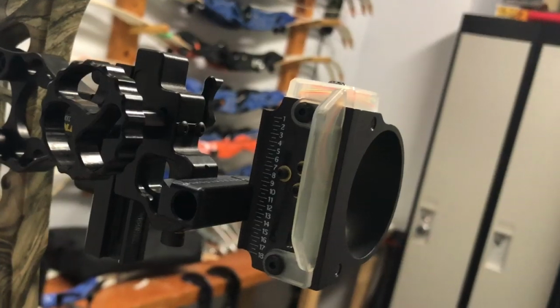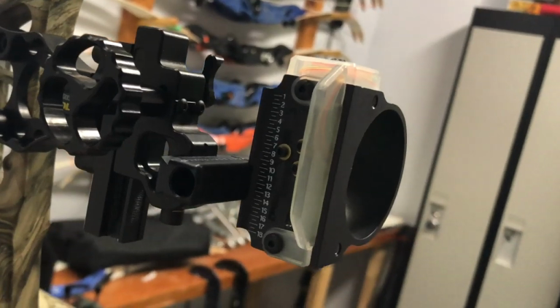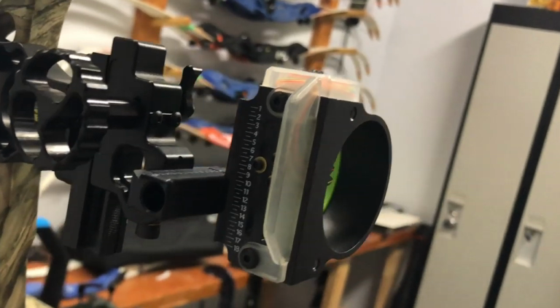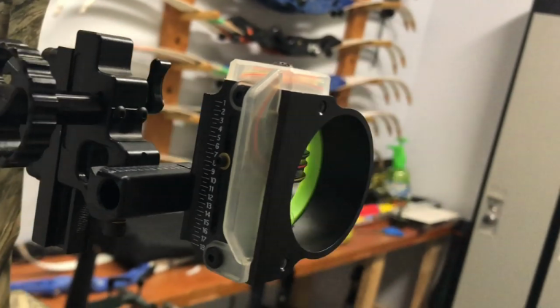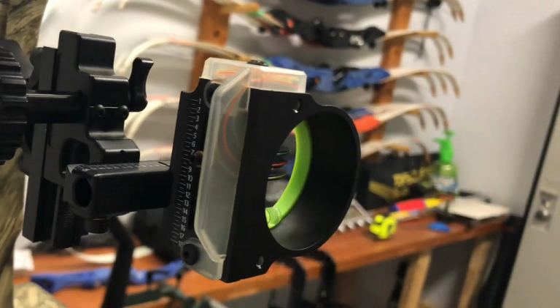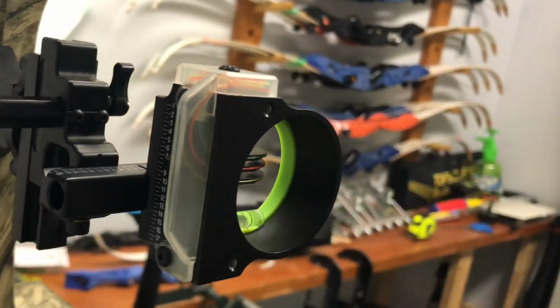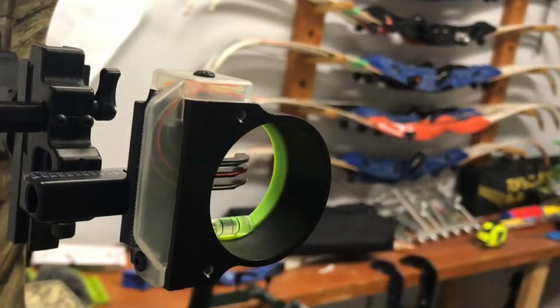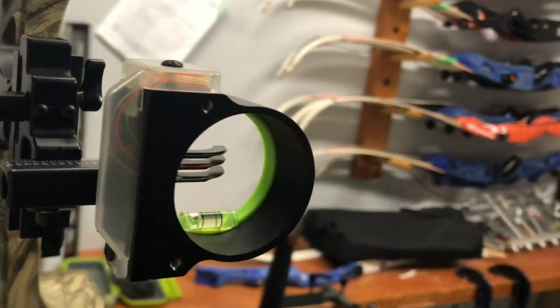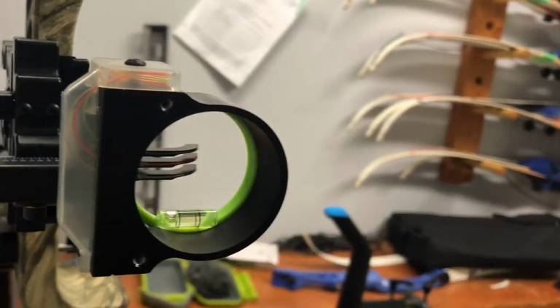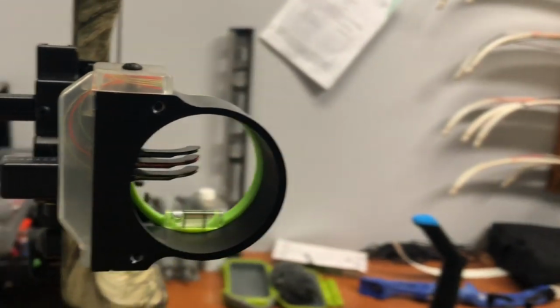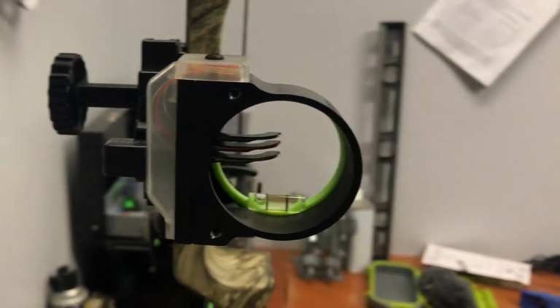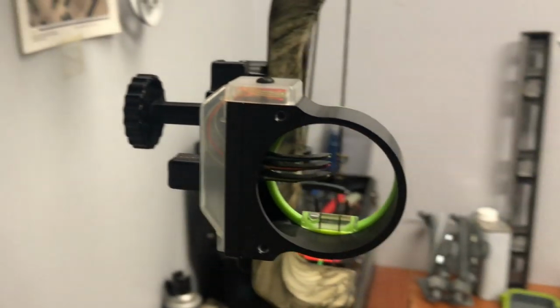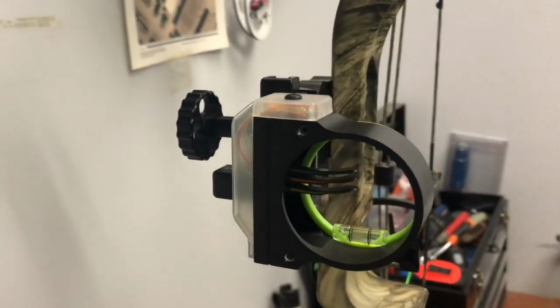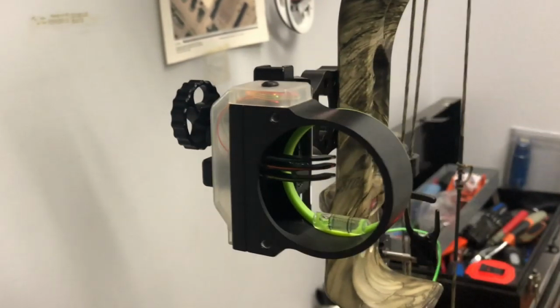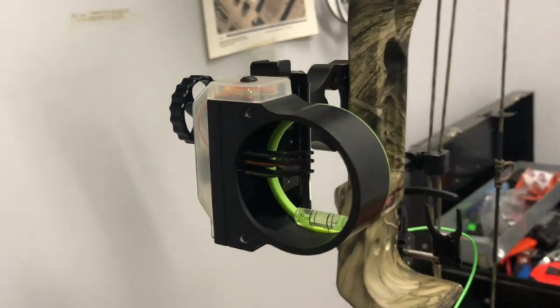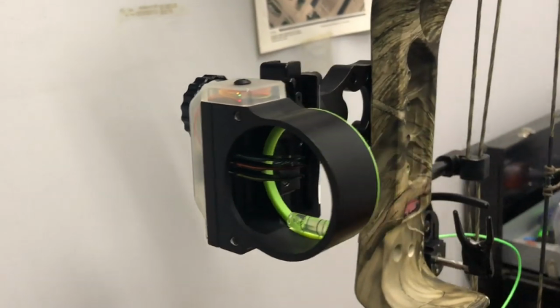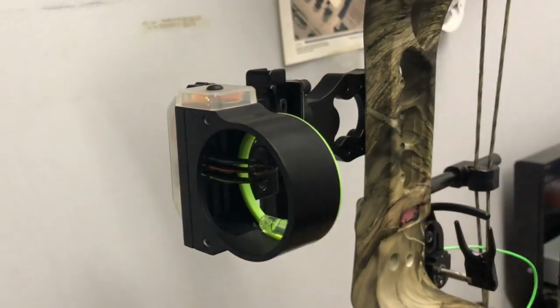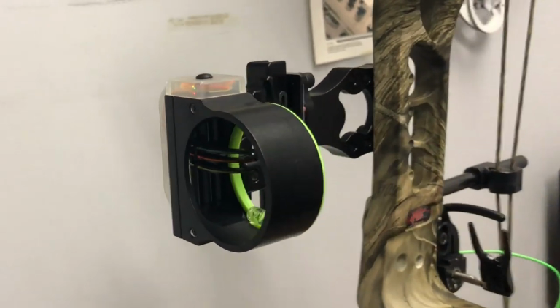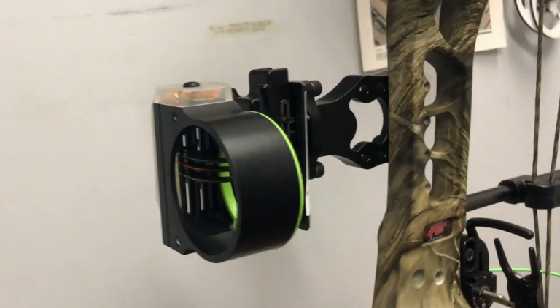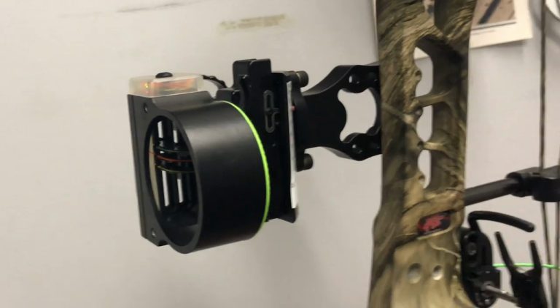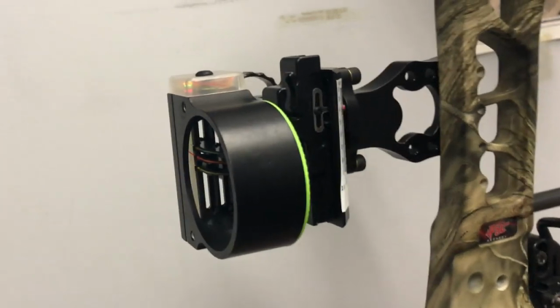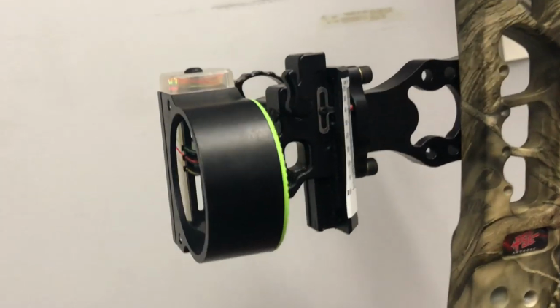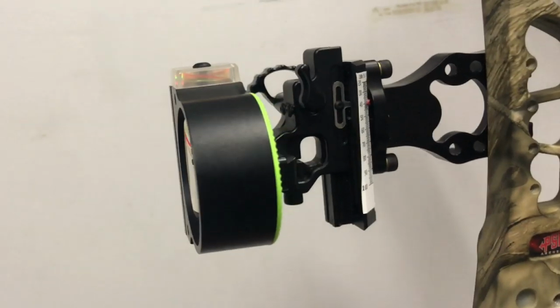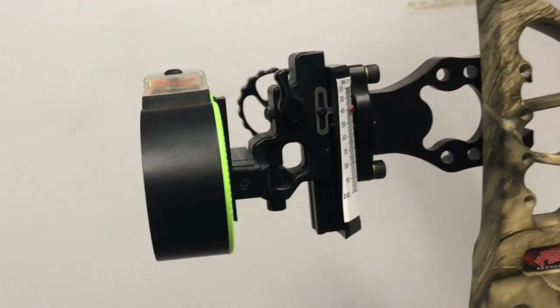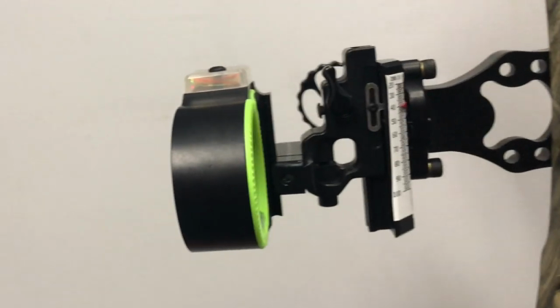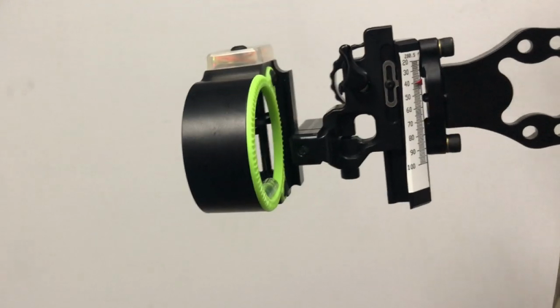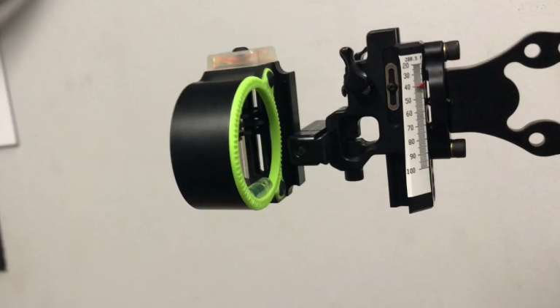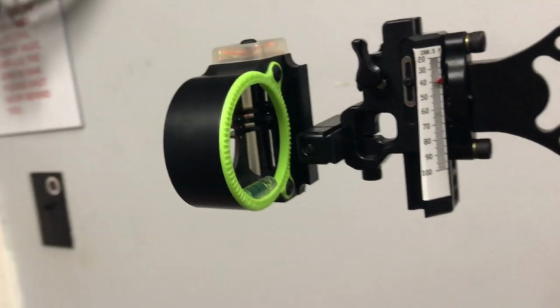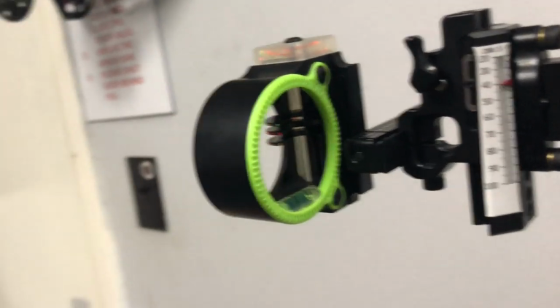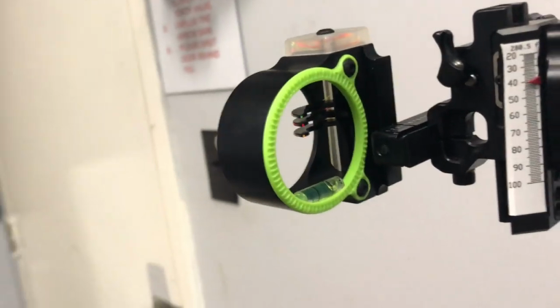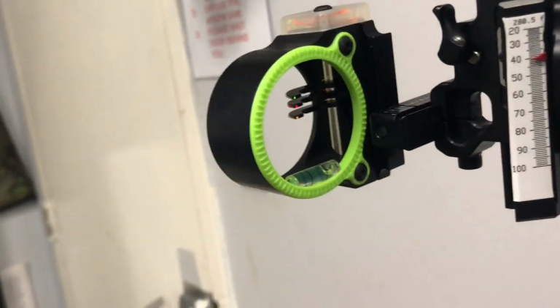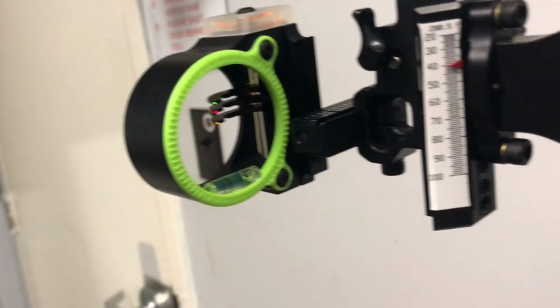The benefit of losing that third axis adjustability is this sight is more compact and lighter than the Verdict. This one comes in at about seven and a half ounces total weight, which is pretty good for a fully movable sight.